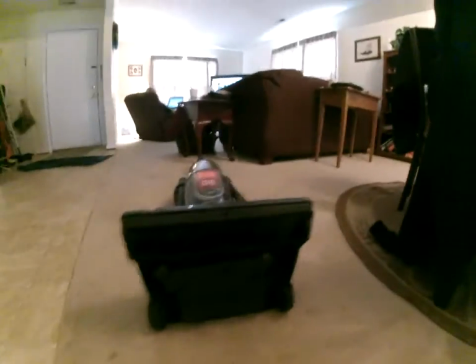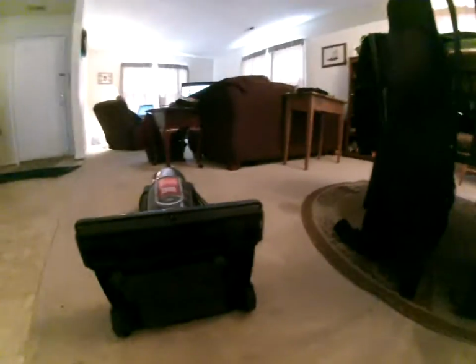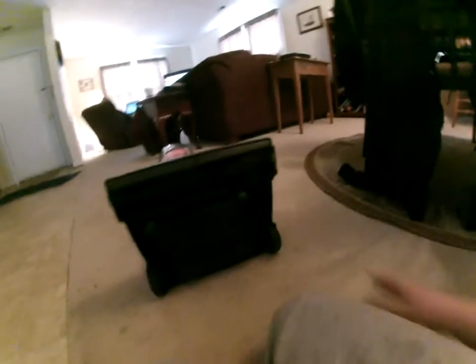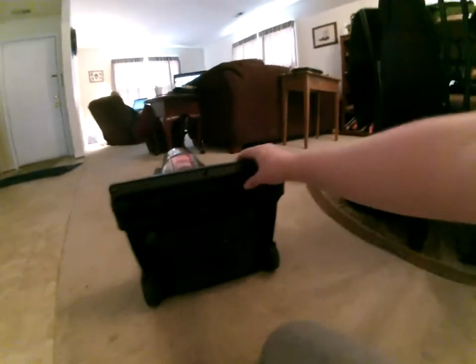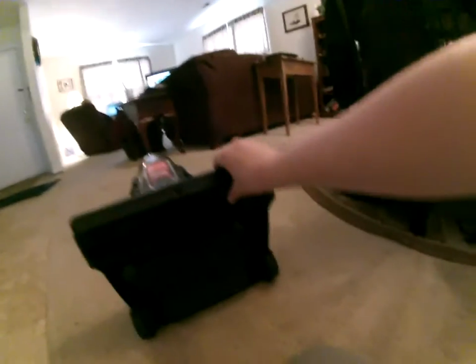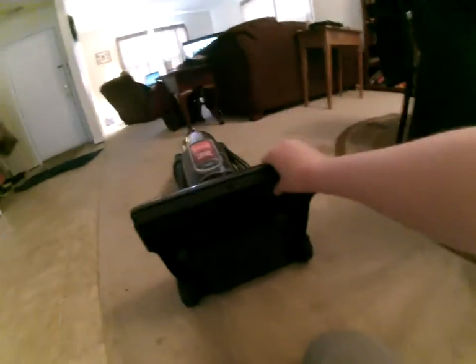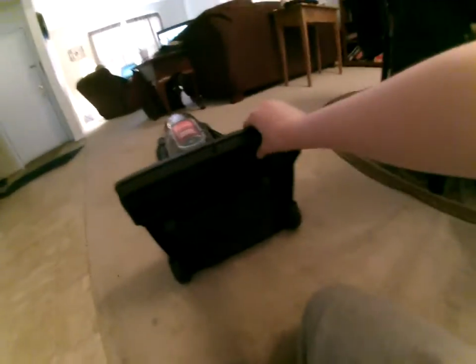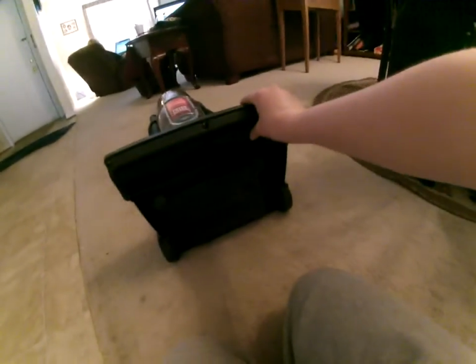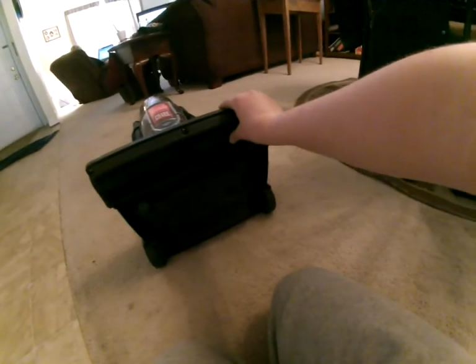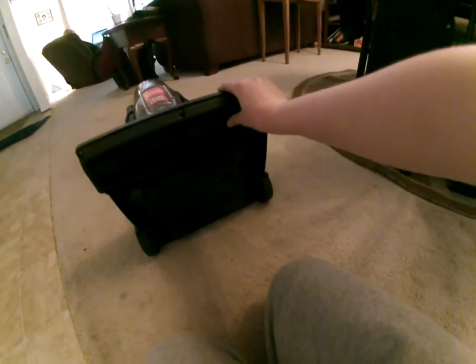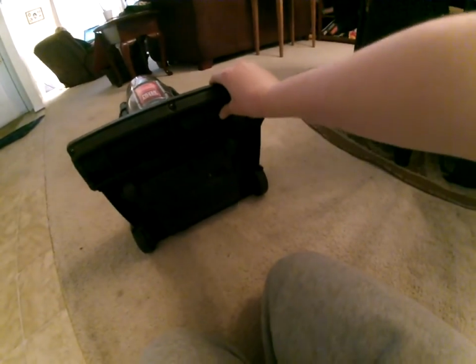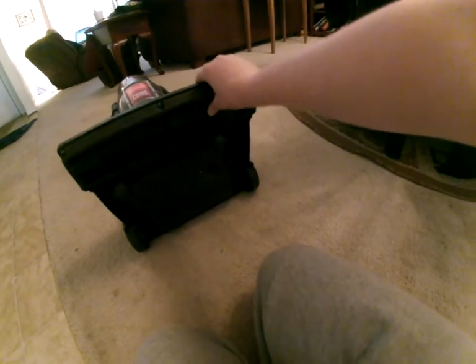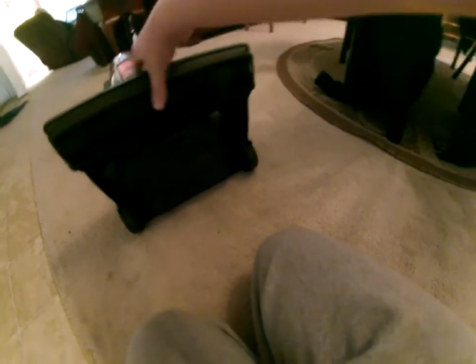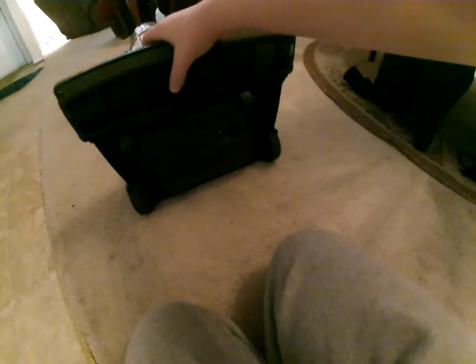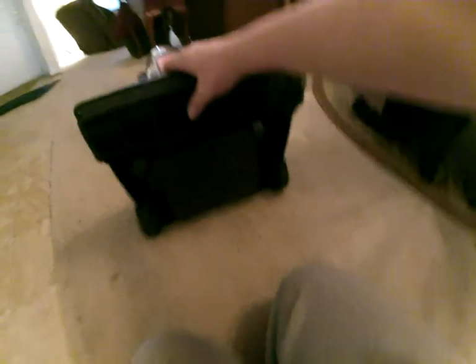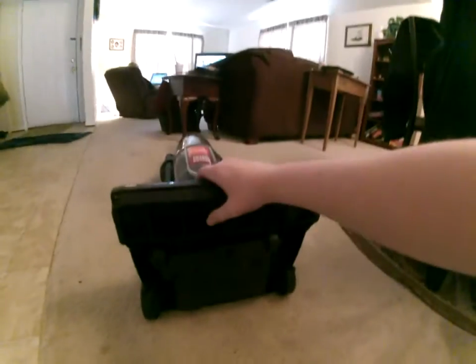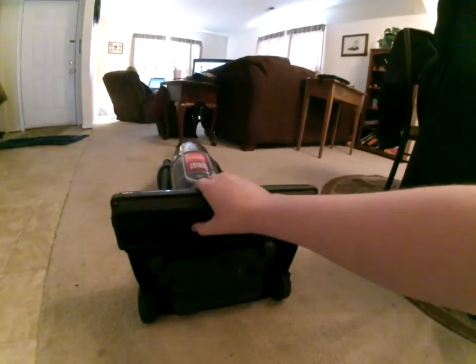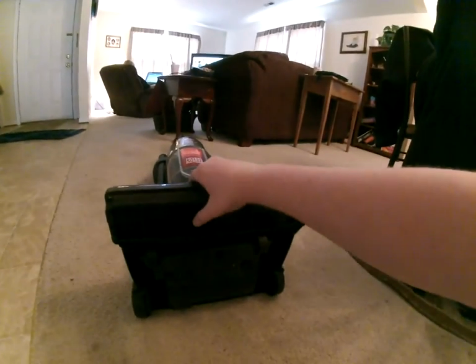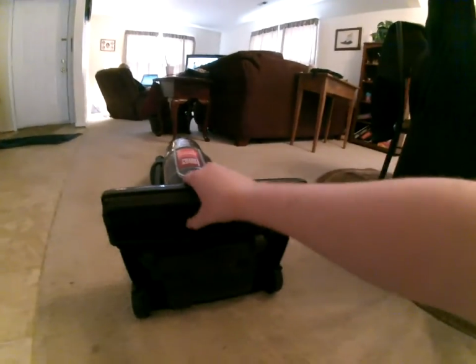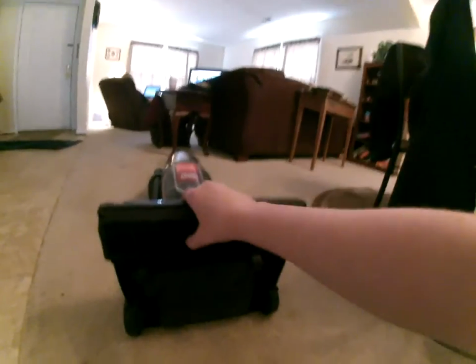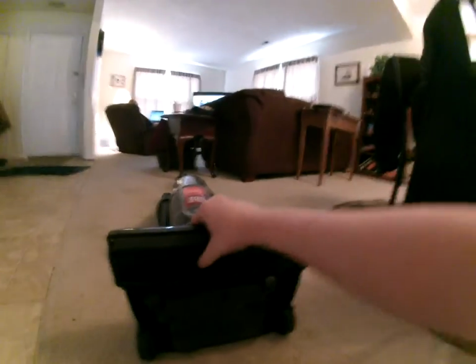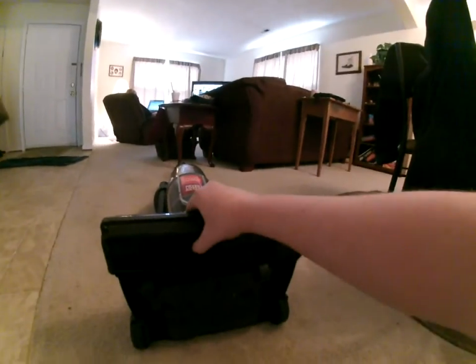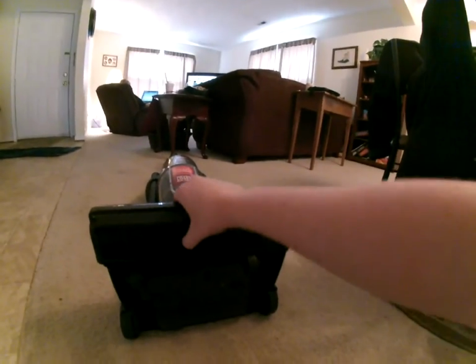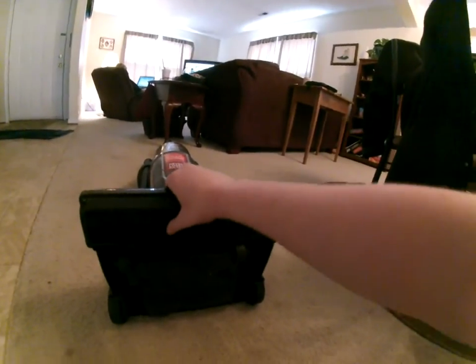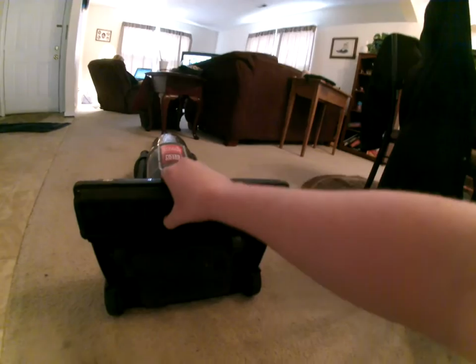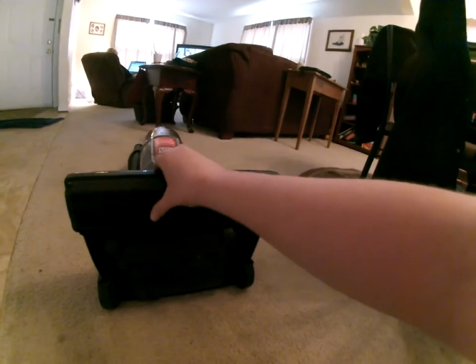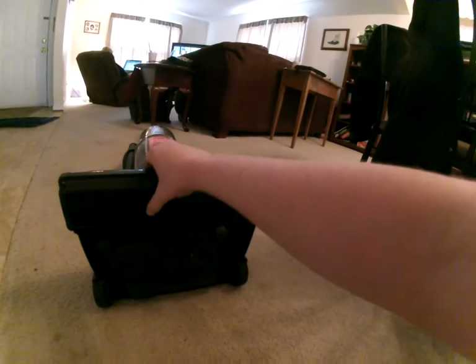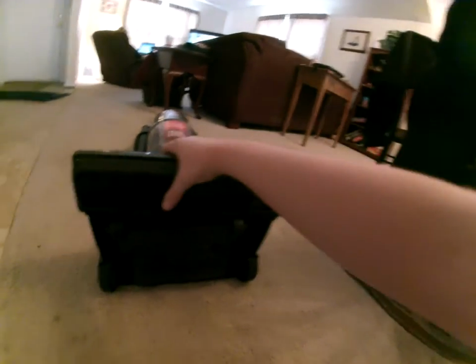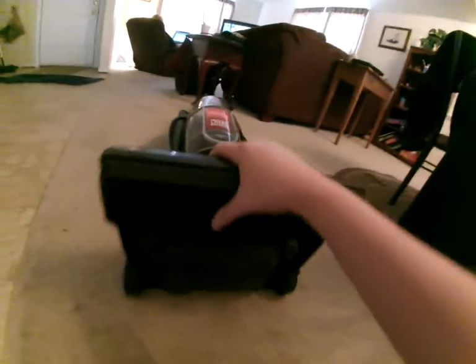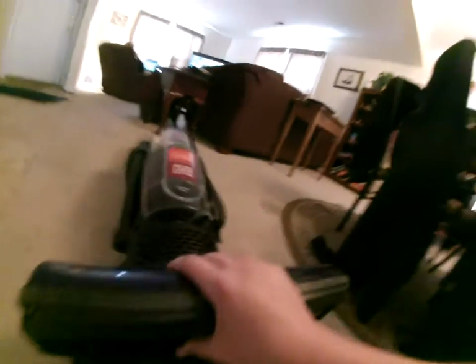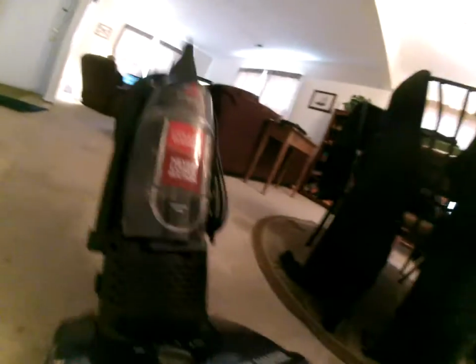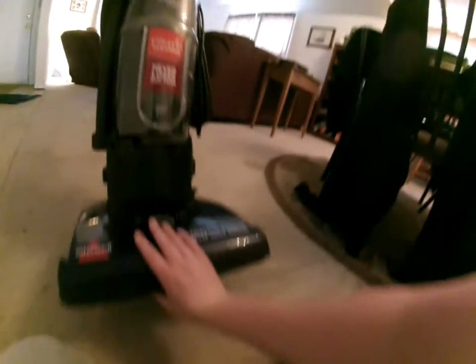There was a belt — well, the belt had slipped off. So I replaced it; instead of putting the old one back on, I just put a brand new belt on it. Now it spins great.